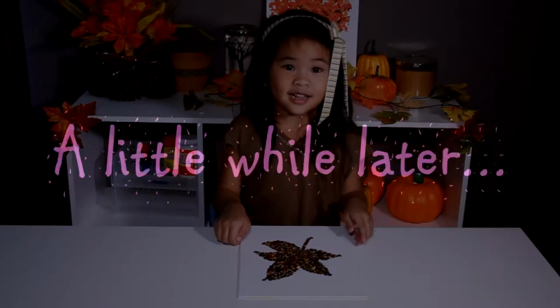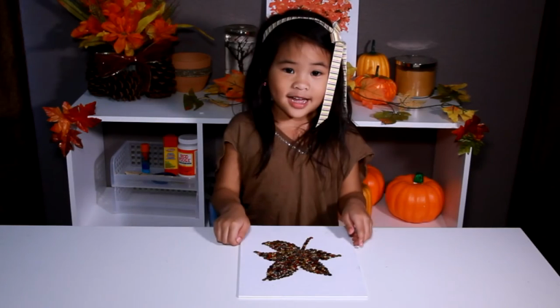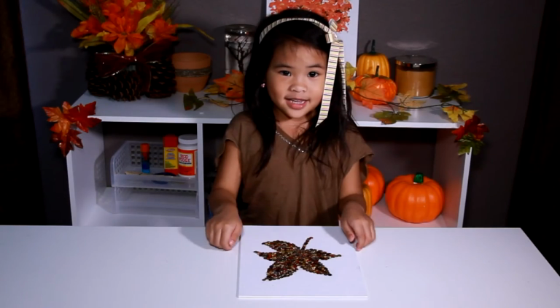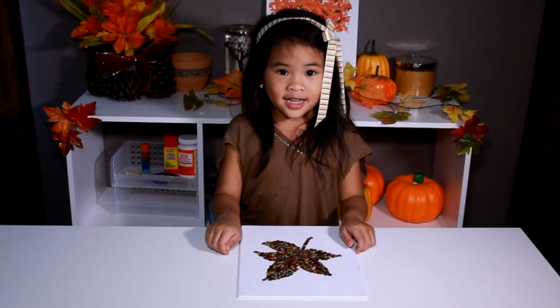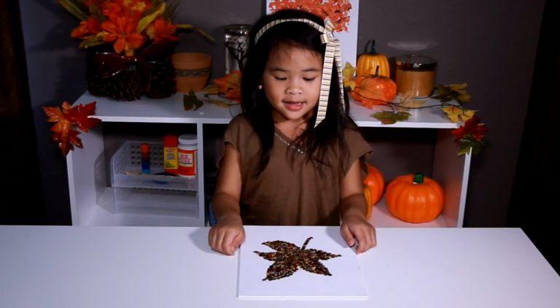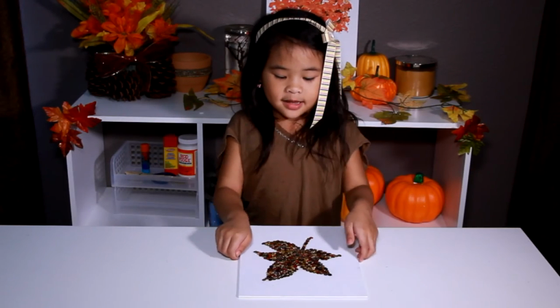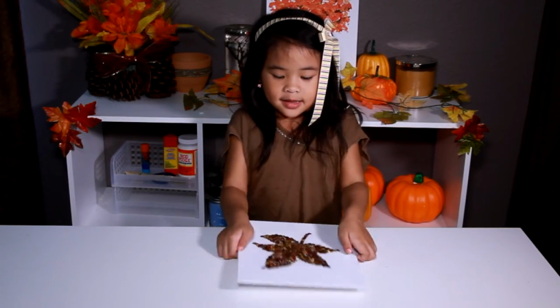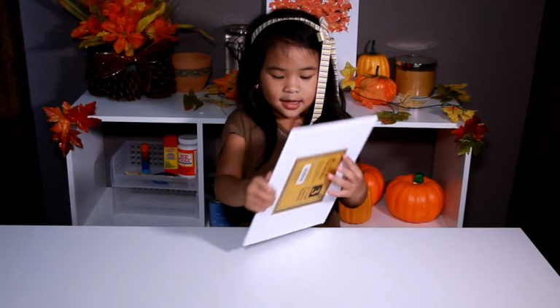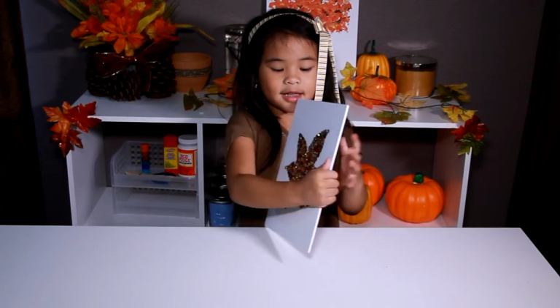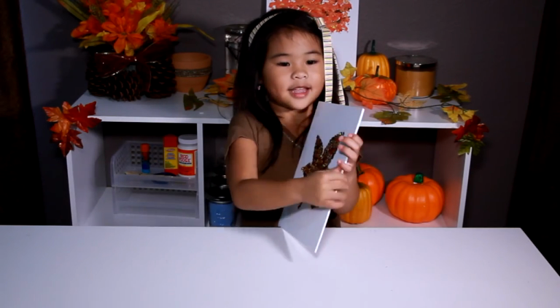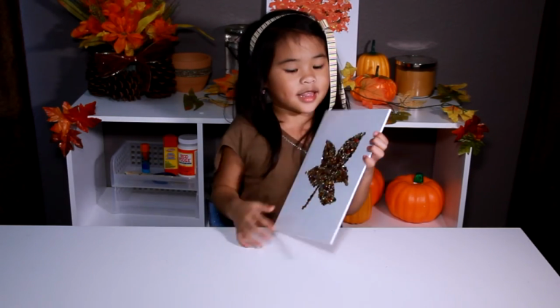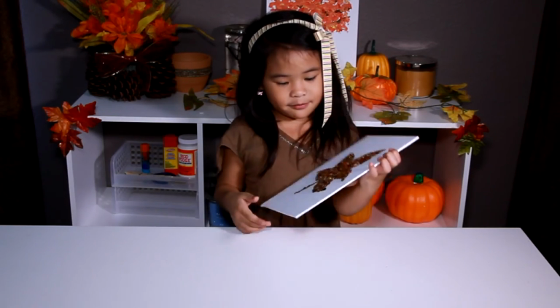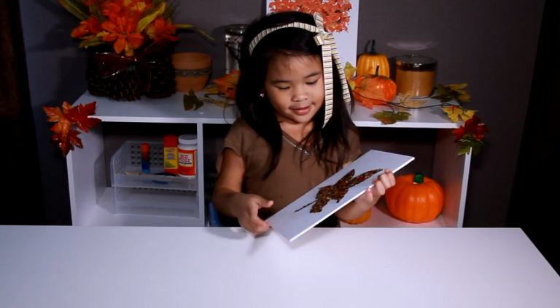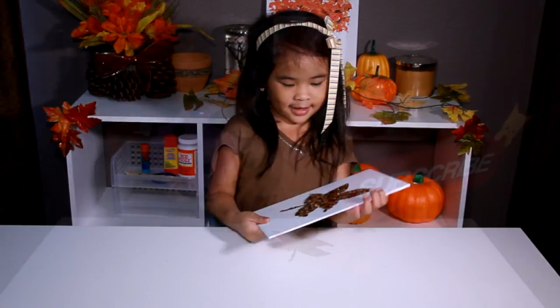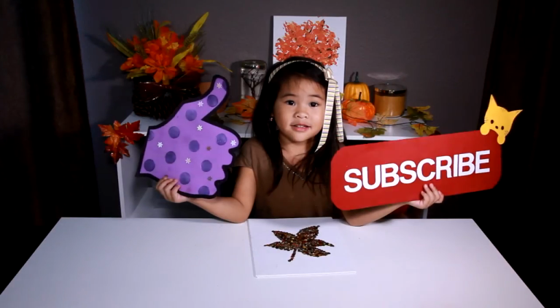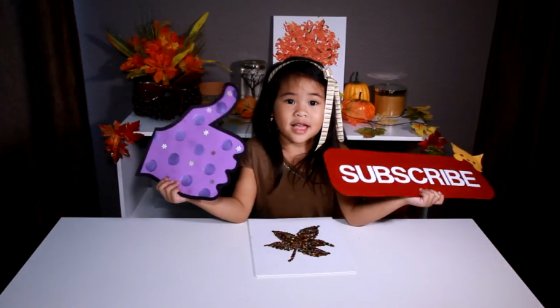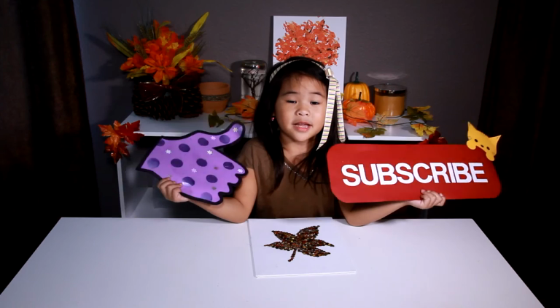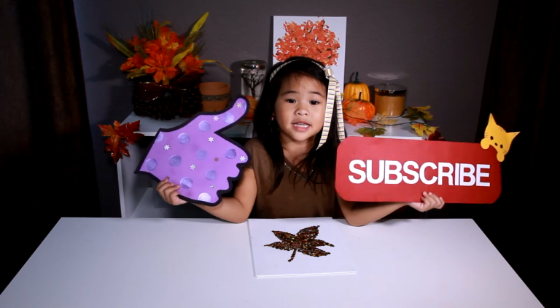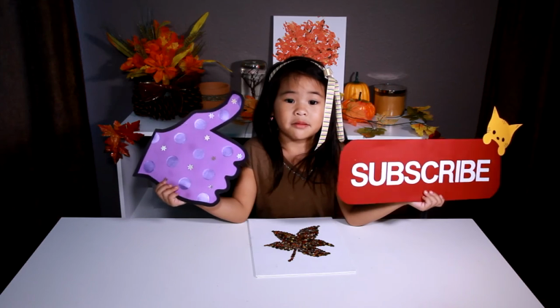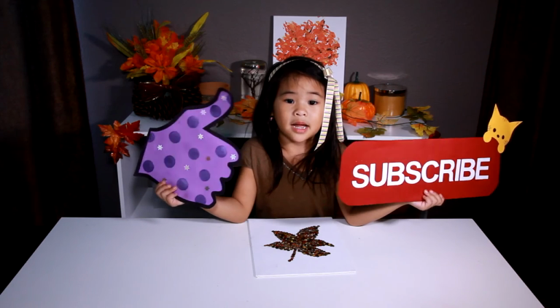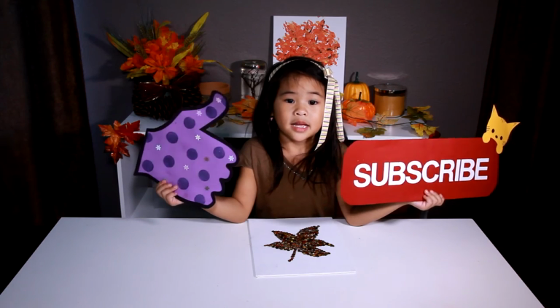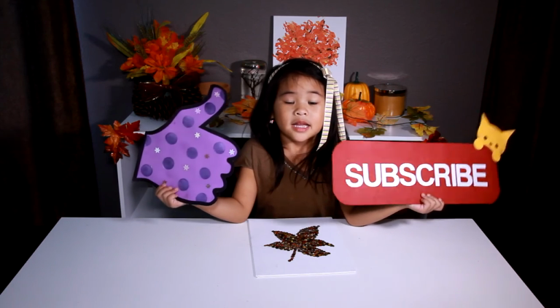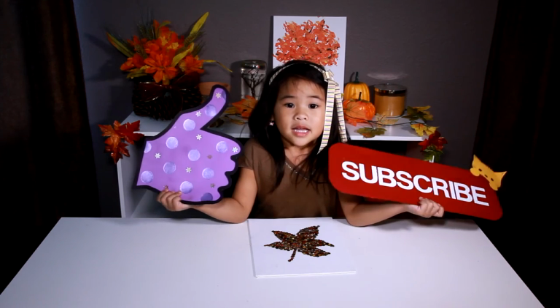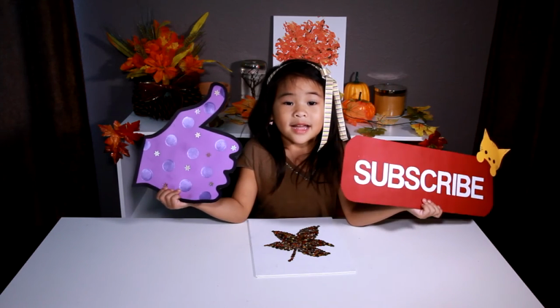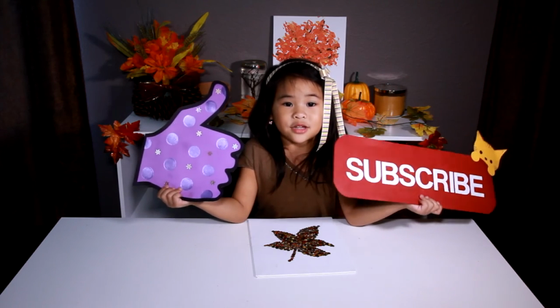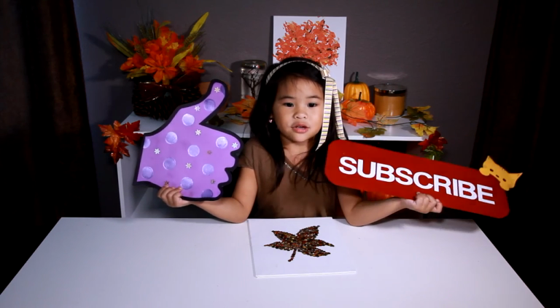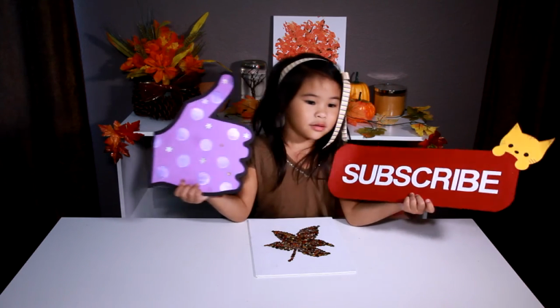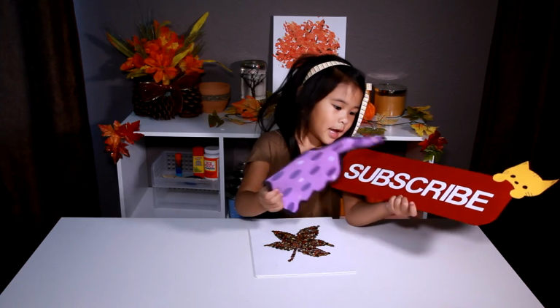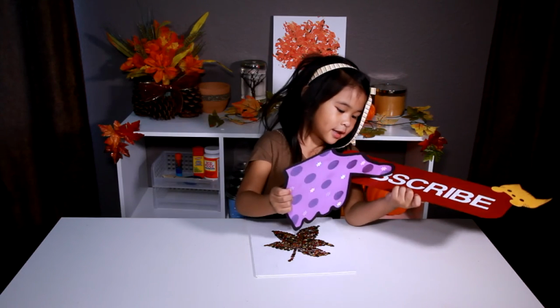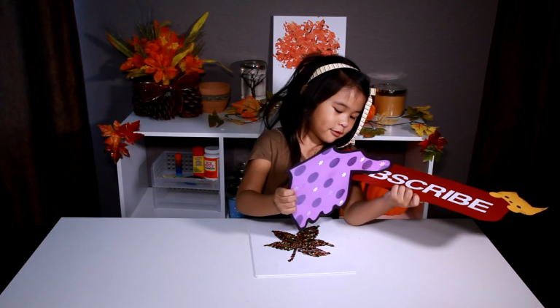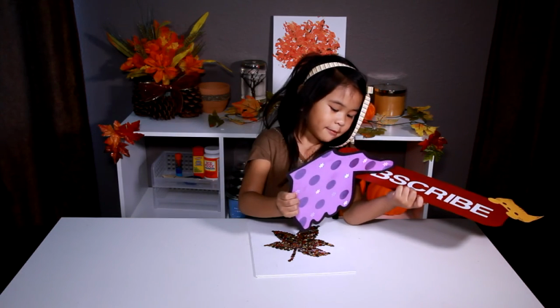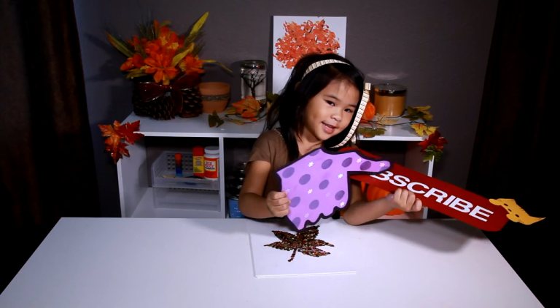I'm done! Look, it's so pretty! Do you like my DIY? I do! Like and subscribe, please!